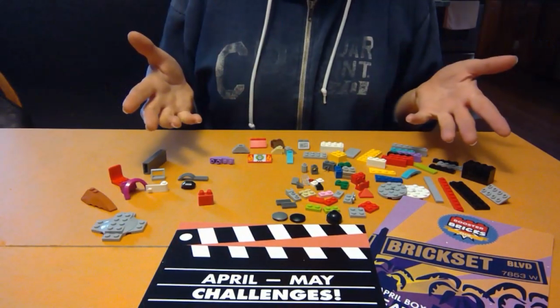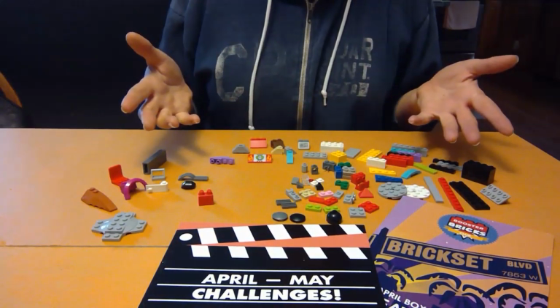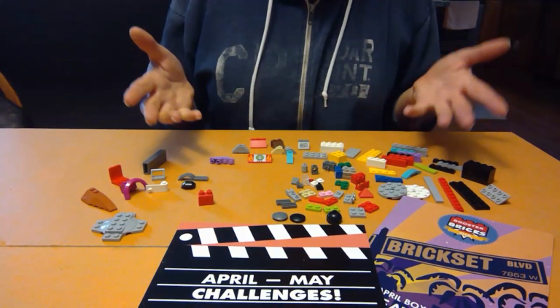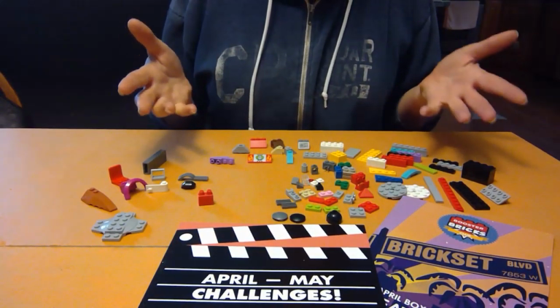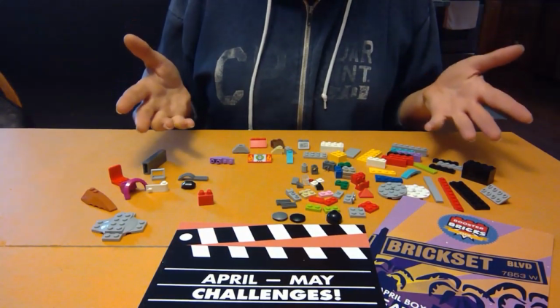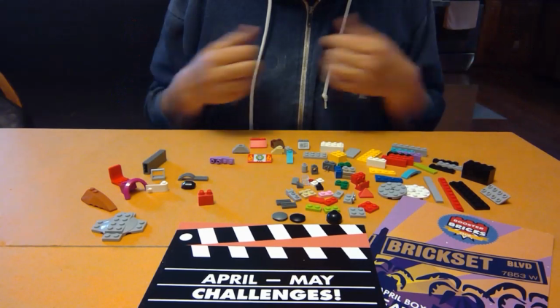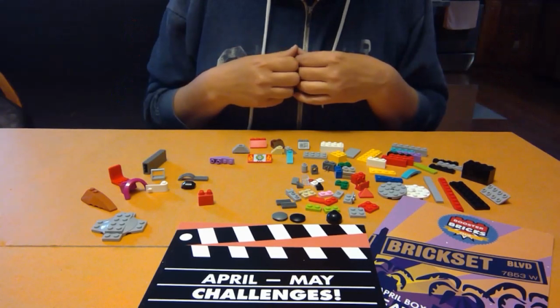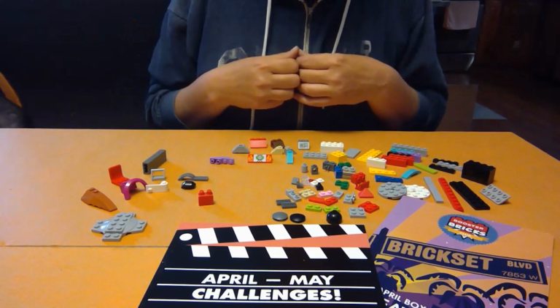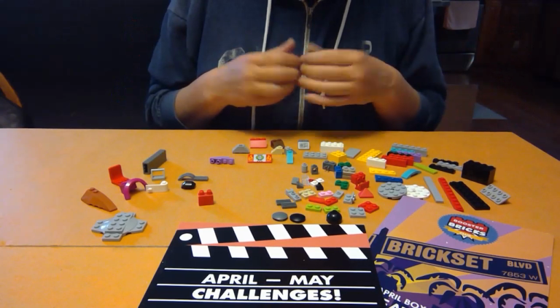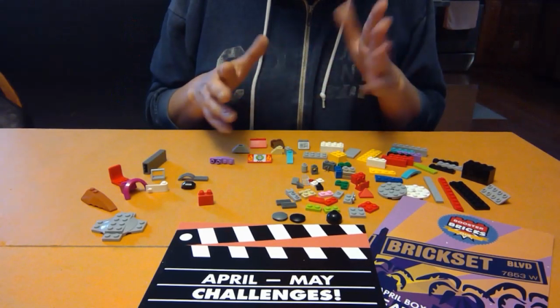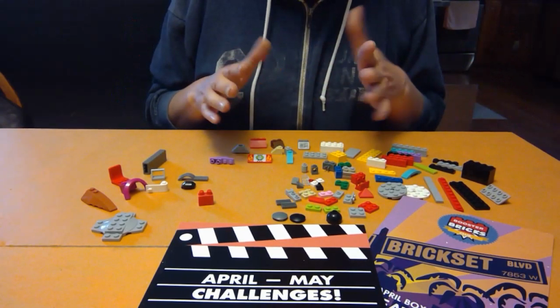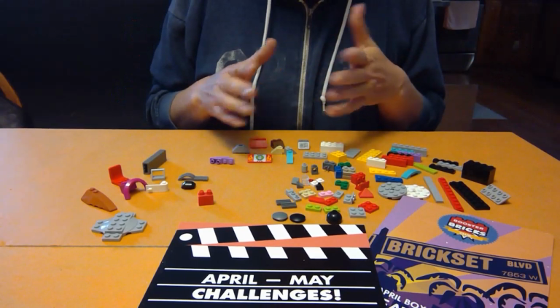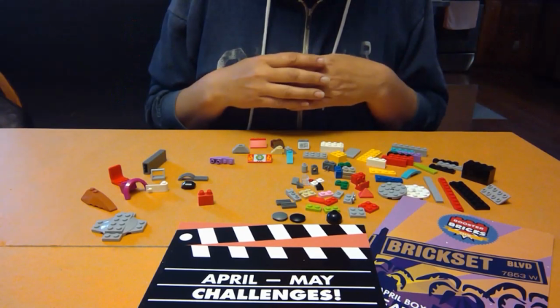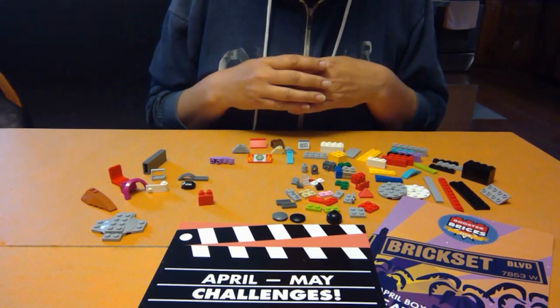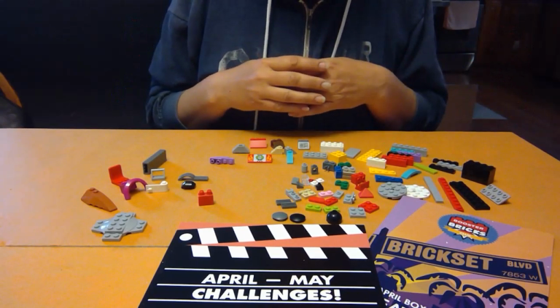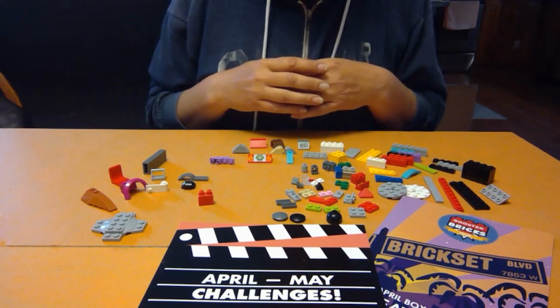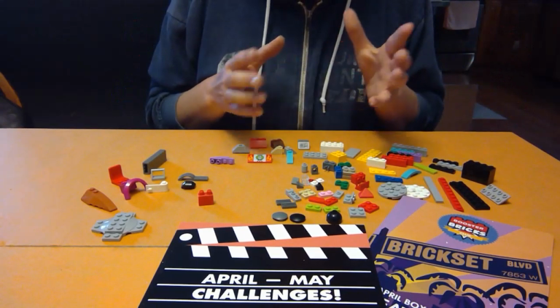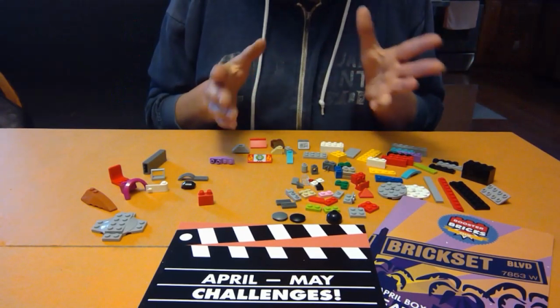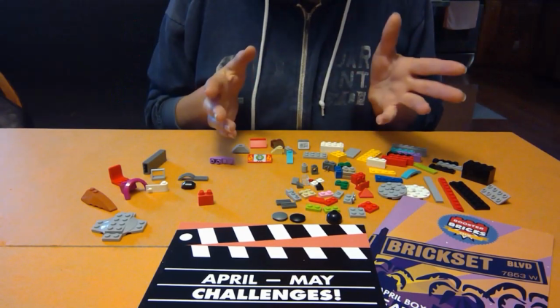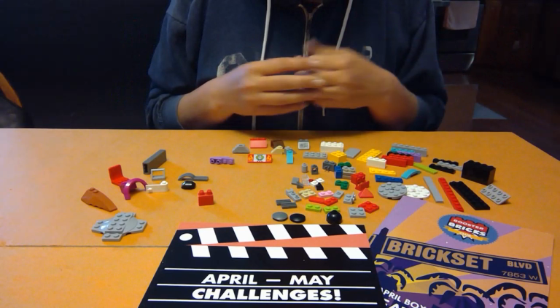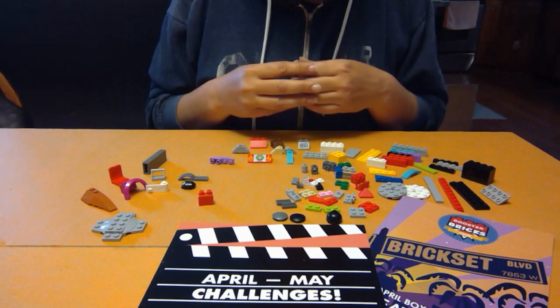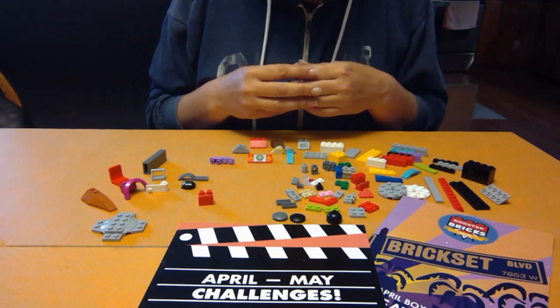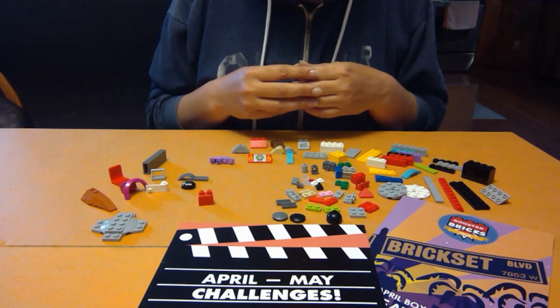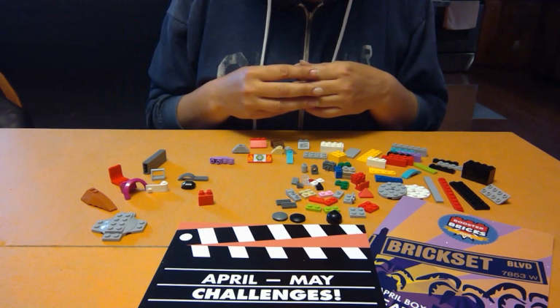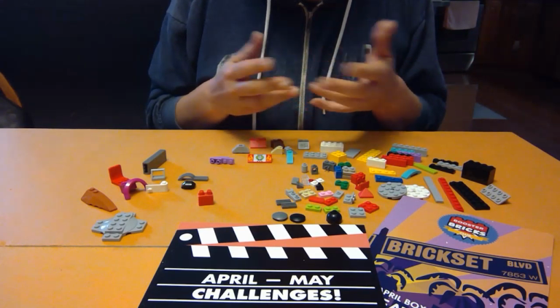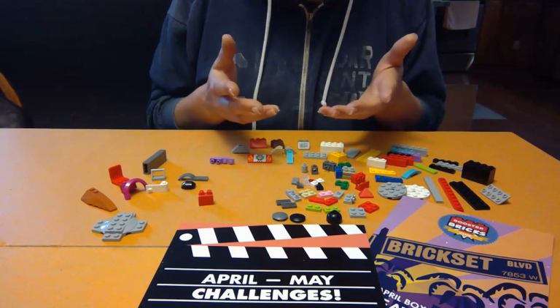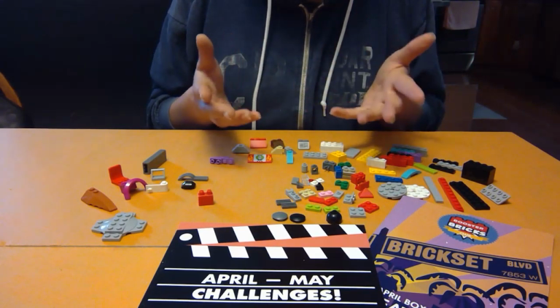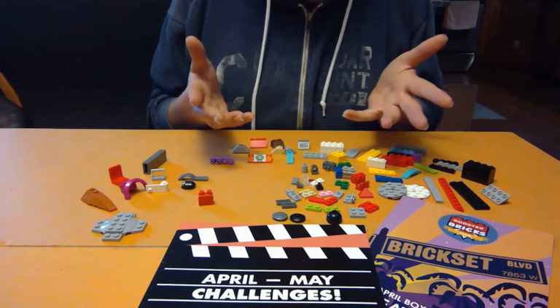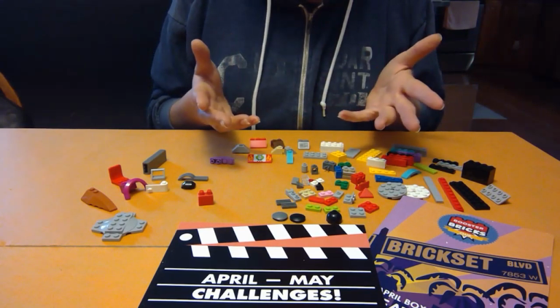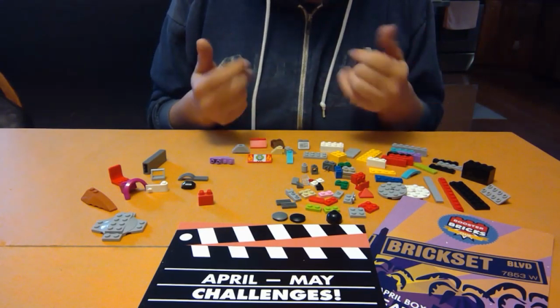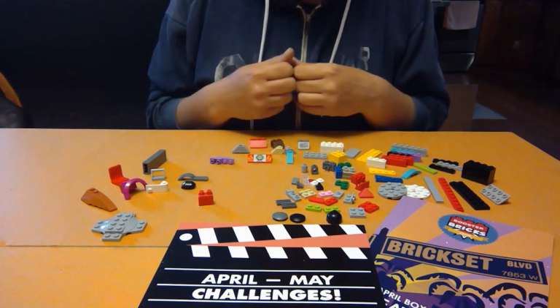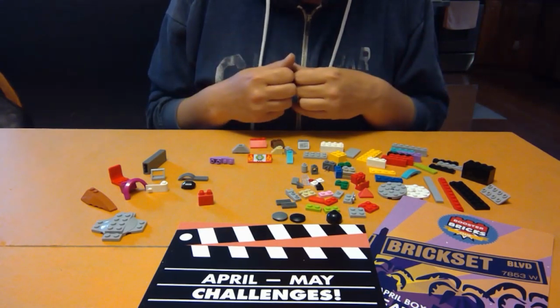Alright, I've got my pieces sorted. Not very much green. Not very much that looks like a tree. So let's use our imaginations and see what we can build.